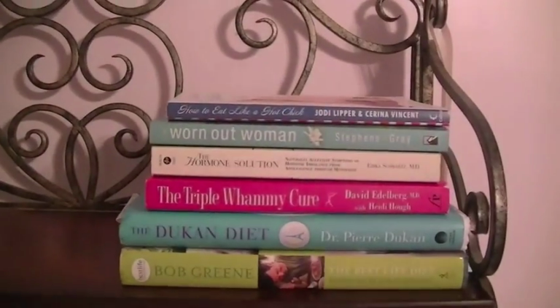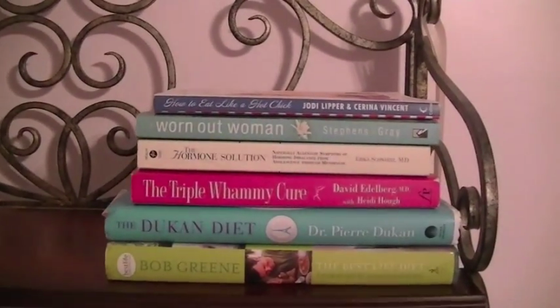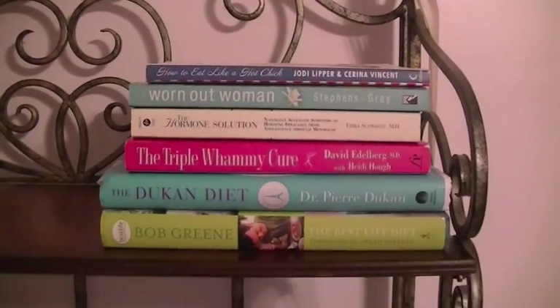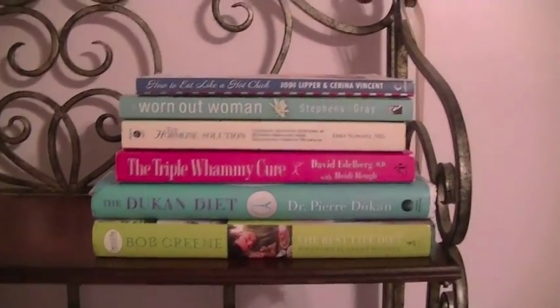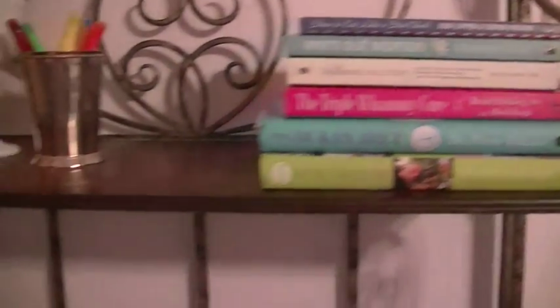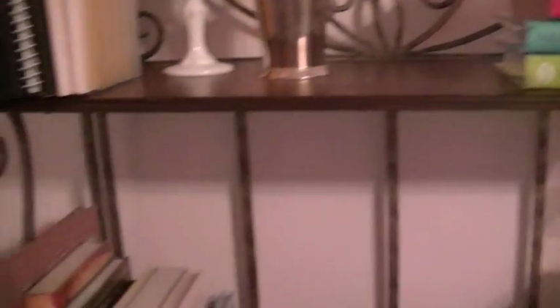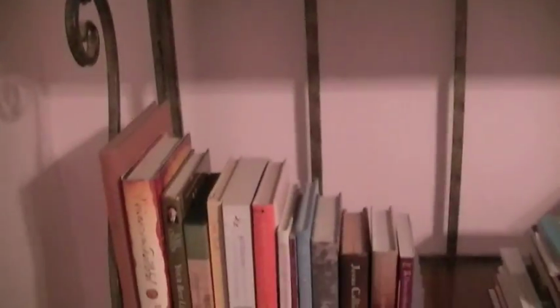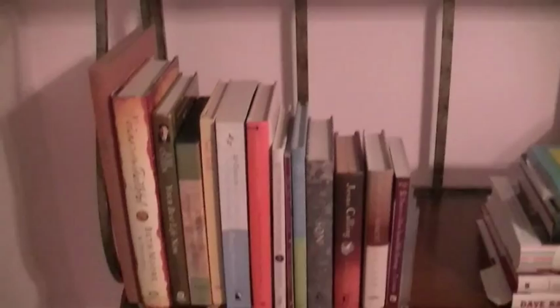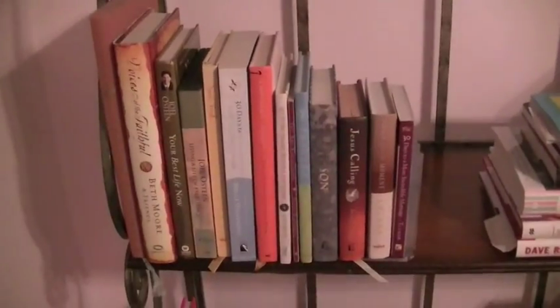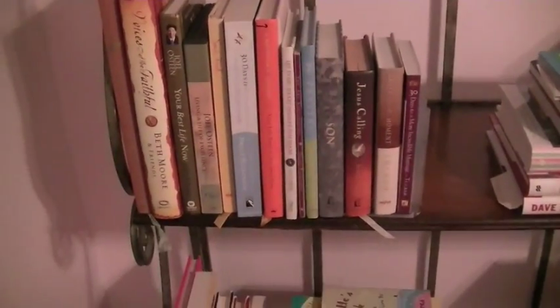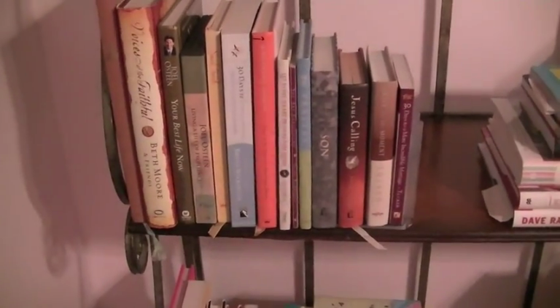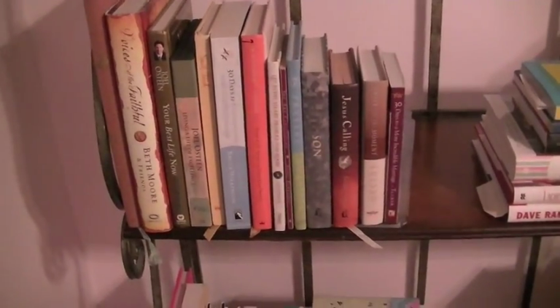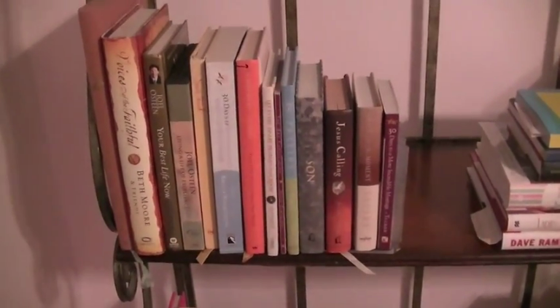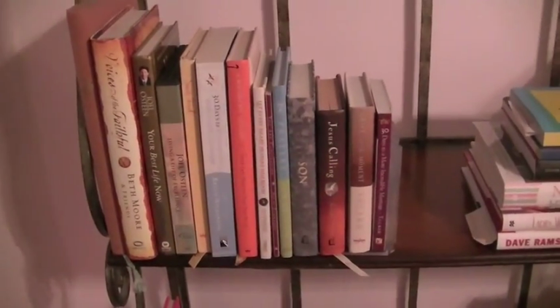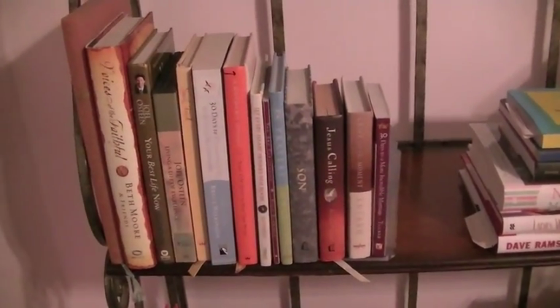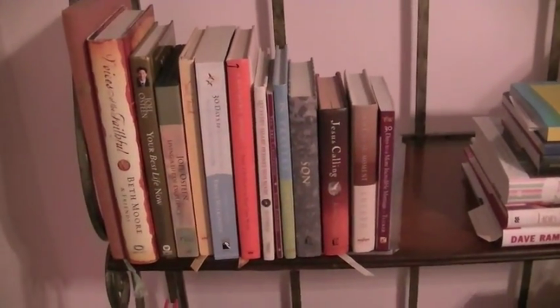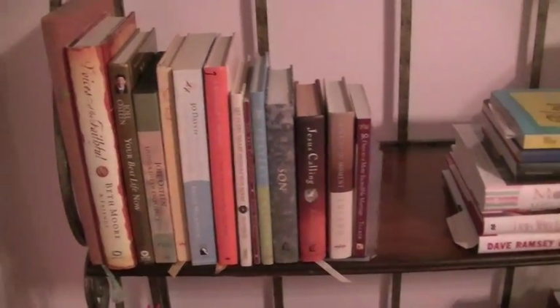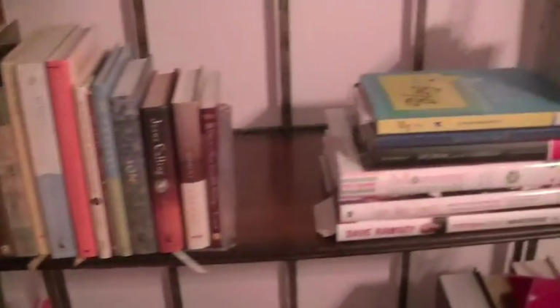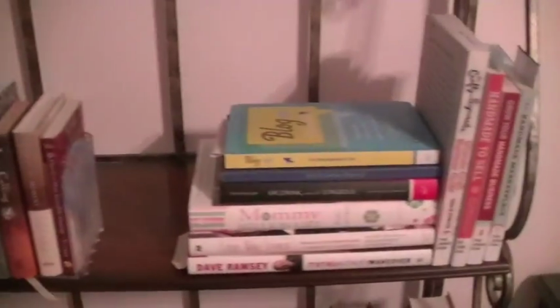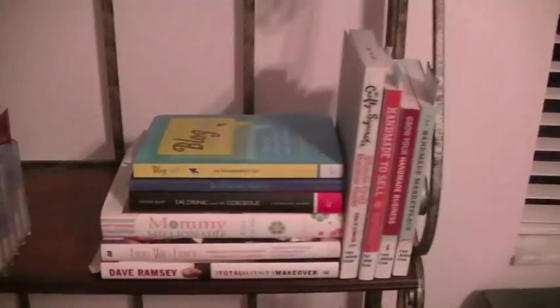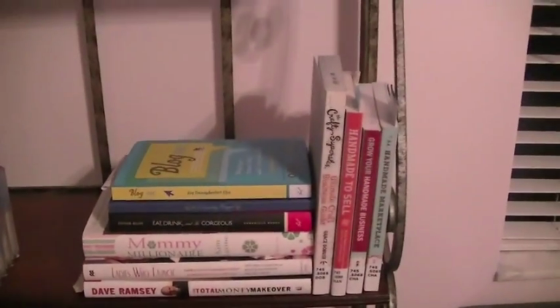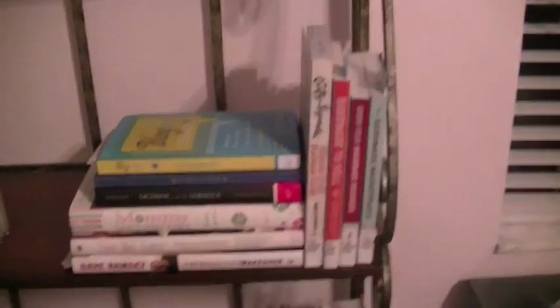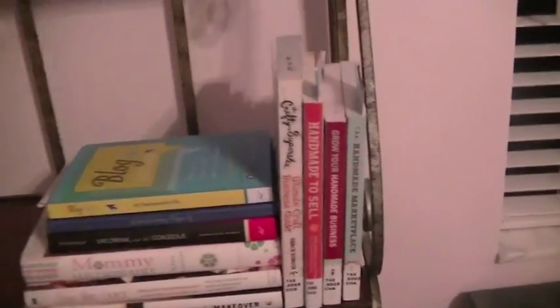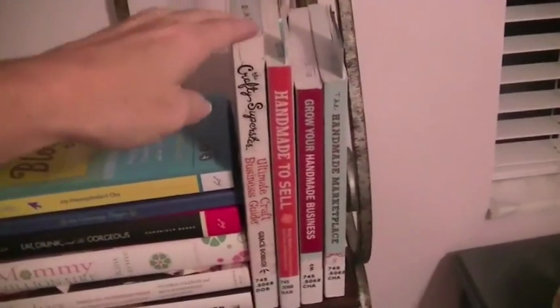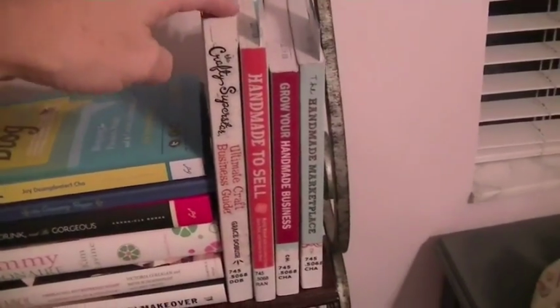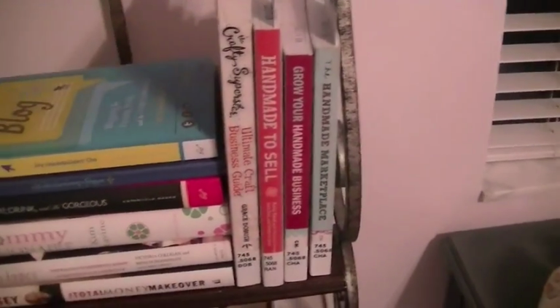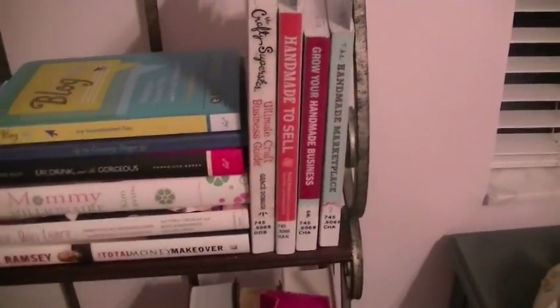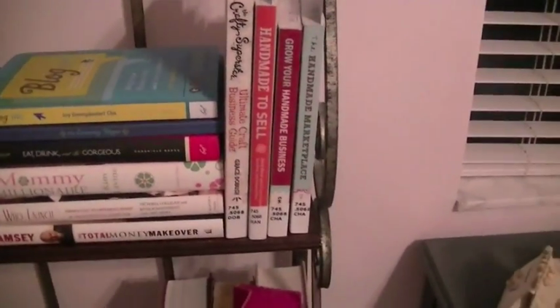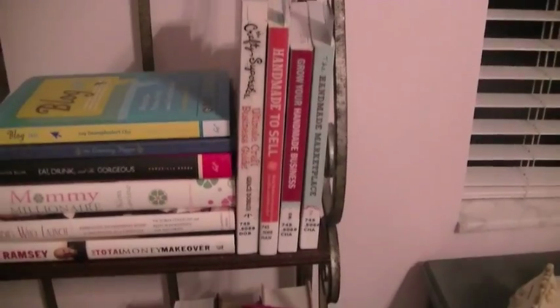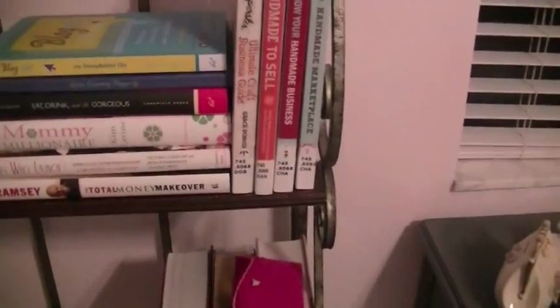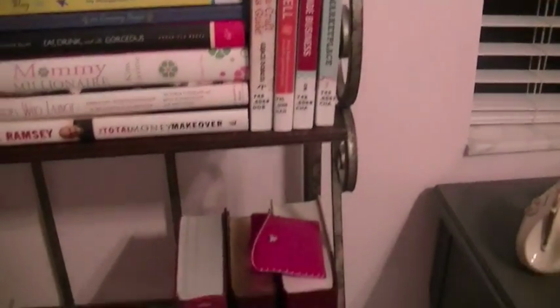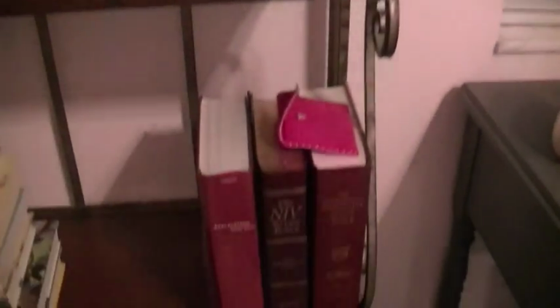At the top I have my journals, my Christmas notebook, pens, and highlighters. Then these are all diet books. Down here I have devotionals and a couple of other religious books. Over here these are all my business books. These are library books, so I wanted to make sure I remember to return those.